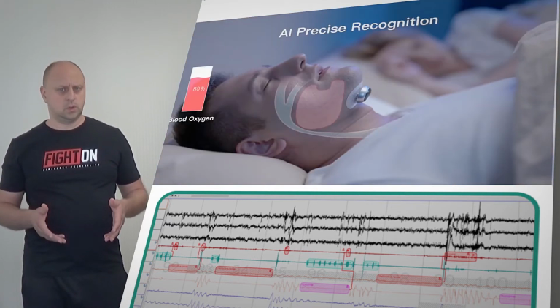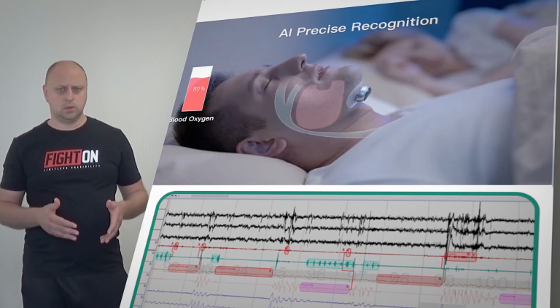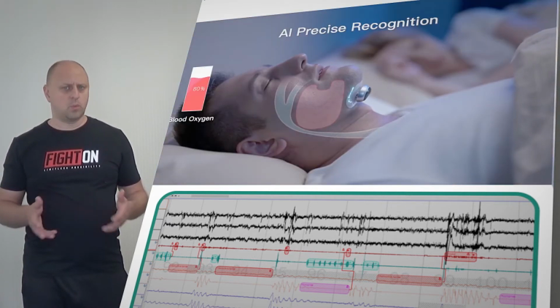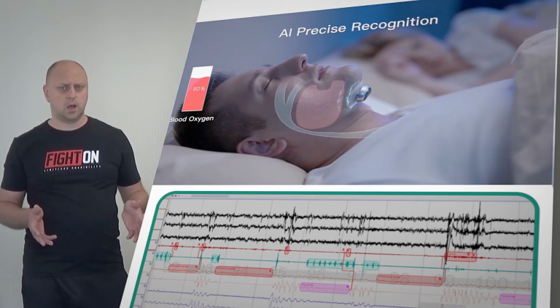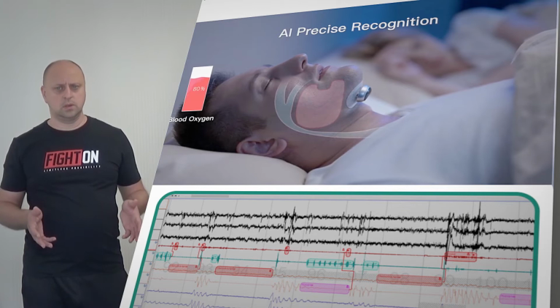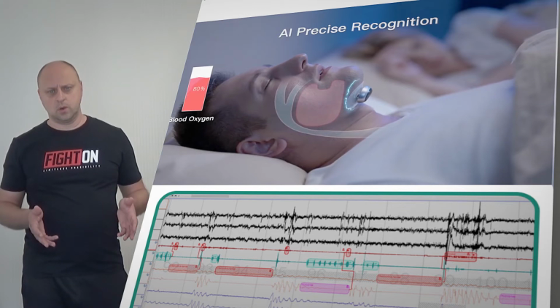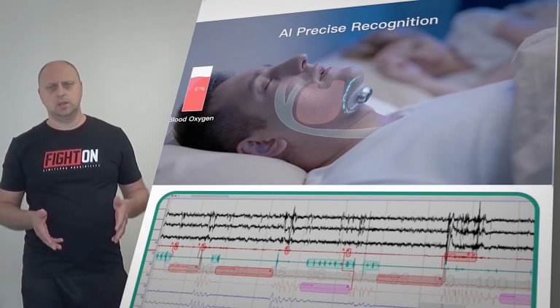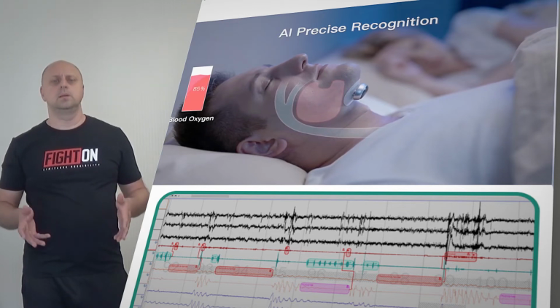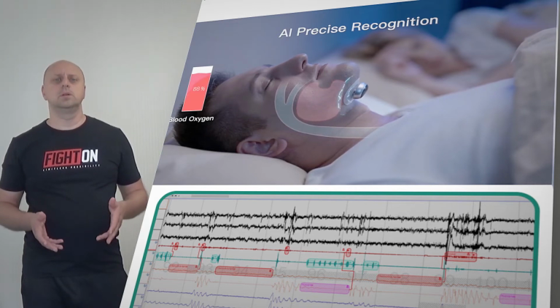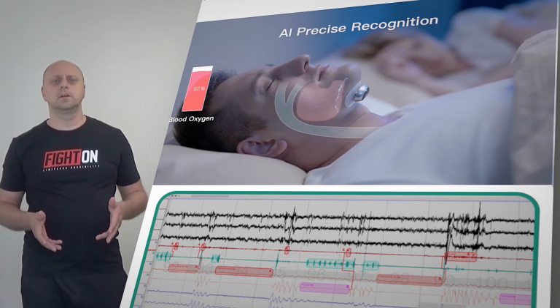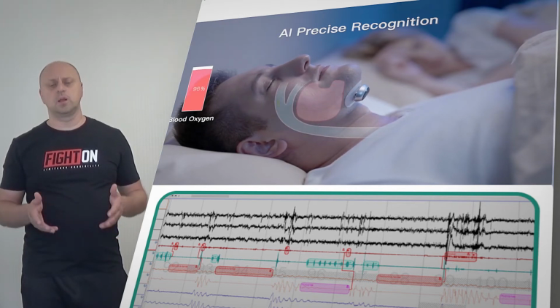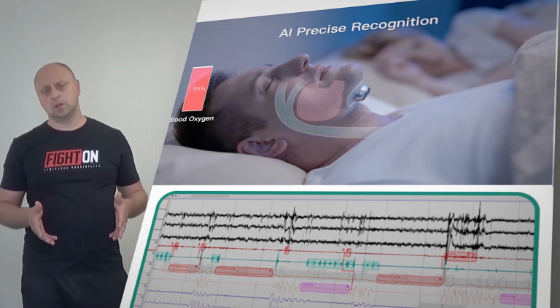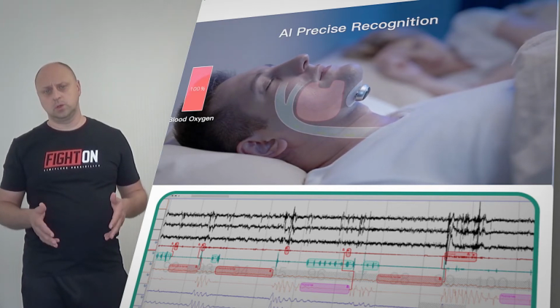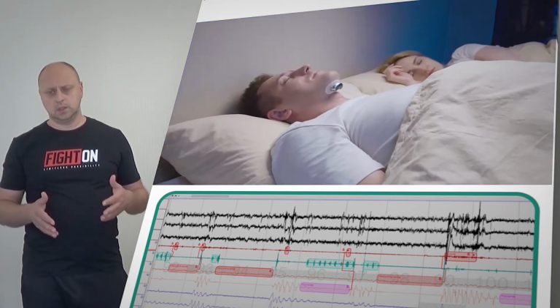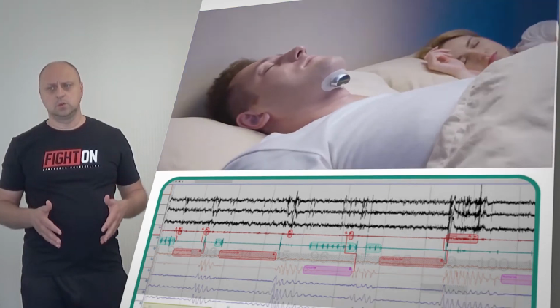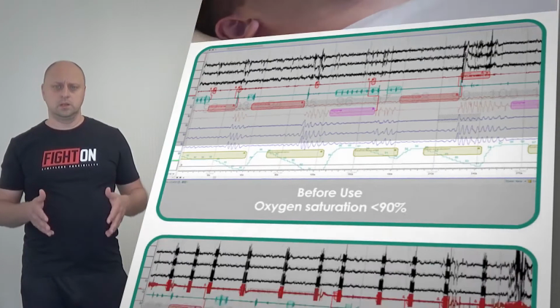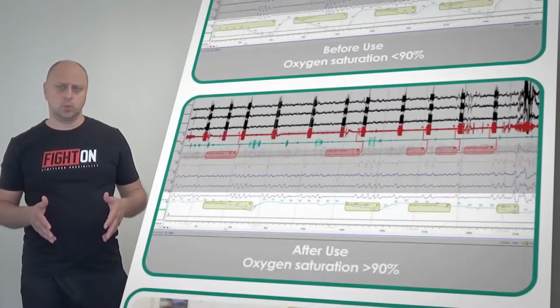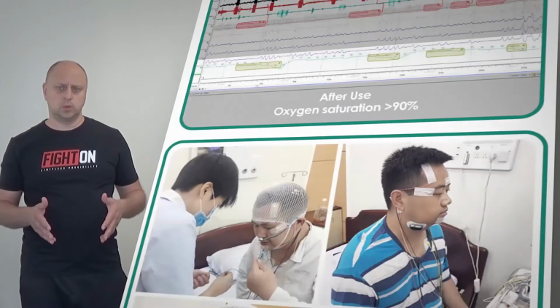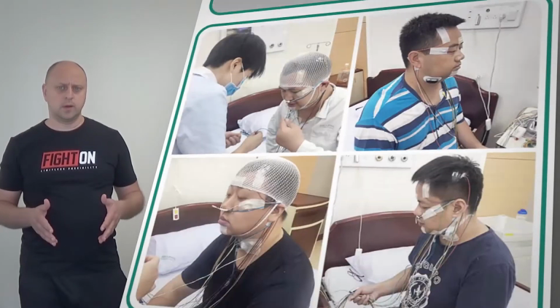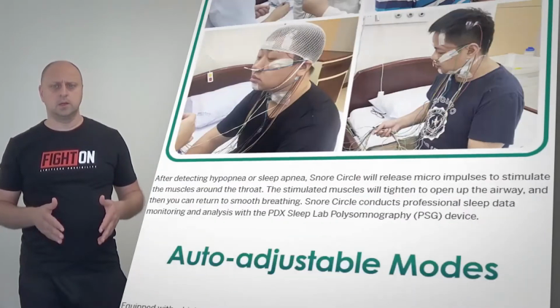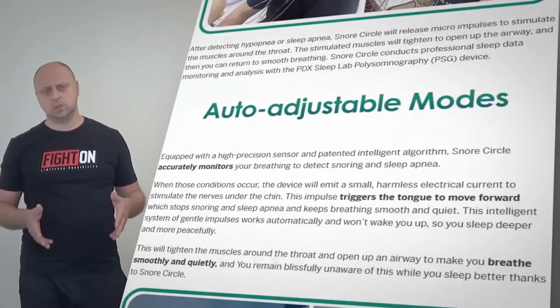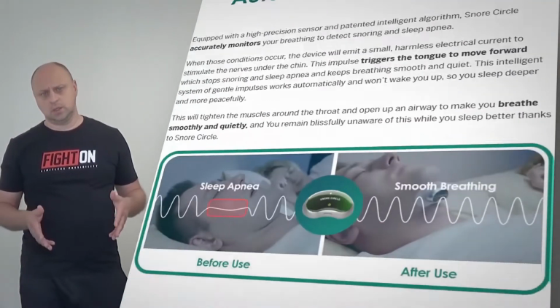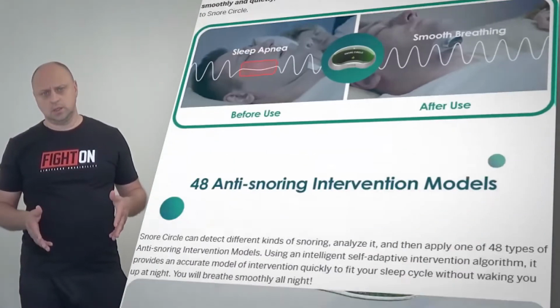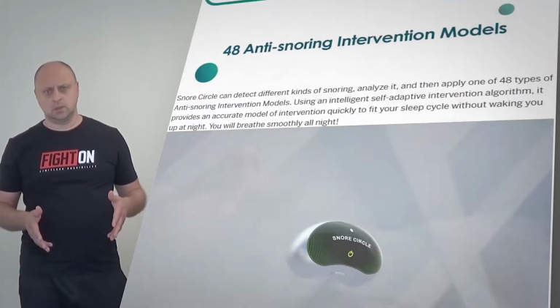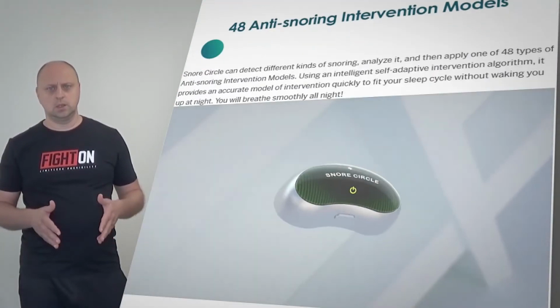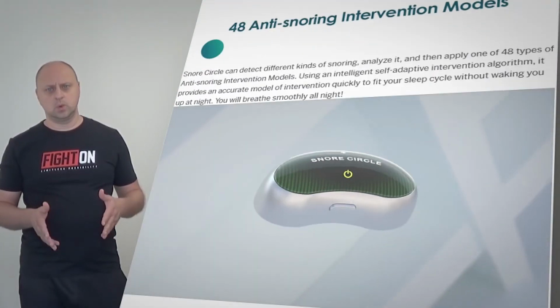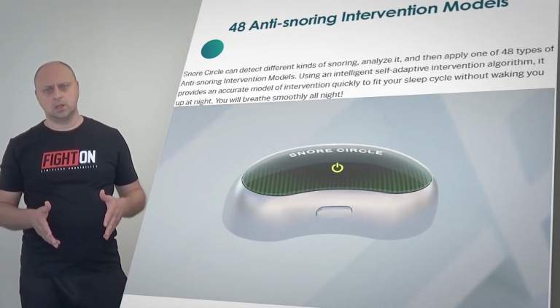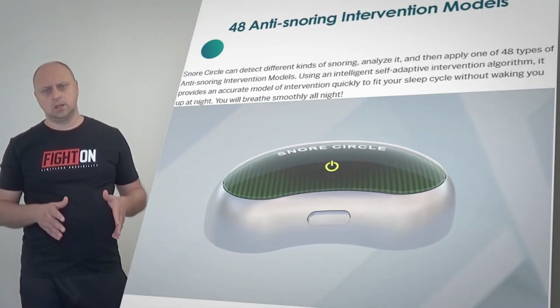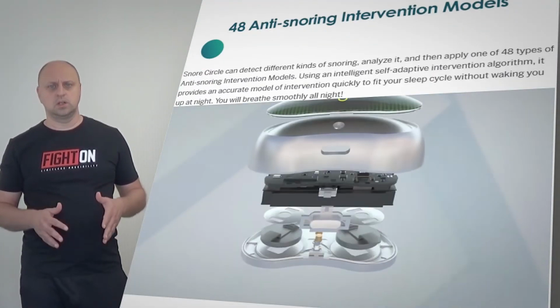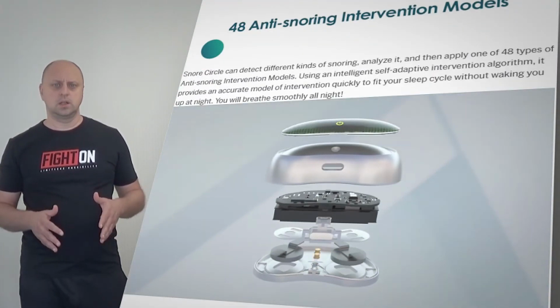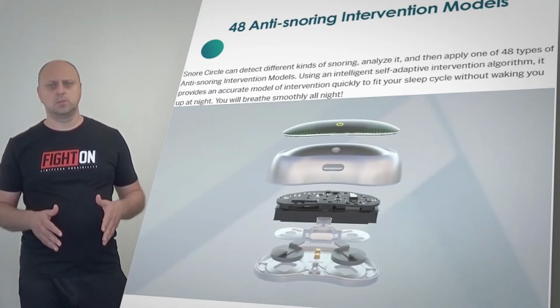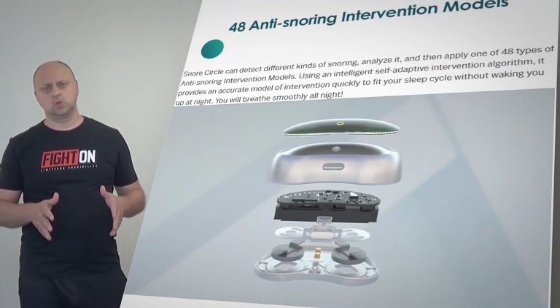Snore Circle uses a special-grade conductive stripe that attaches to your chin — remember to shave any stubble — and pairs with the Snore Circle and Sleepless apps to give you greater insight into your sleep.